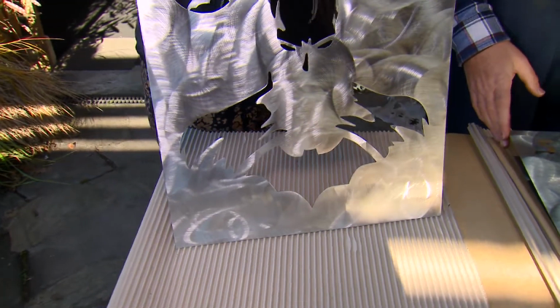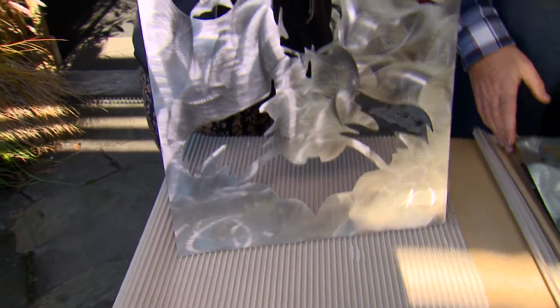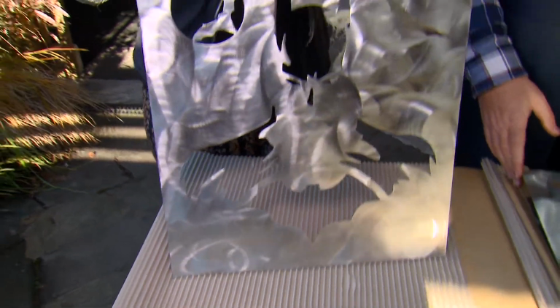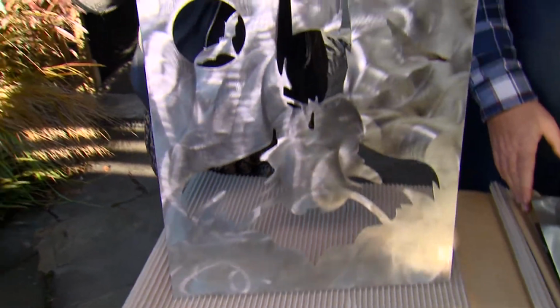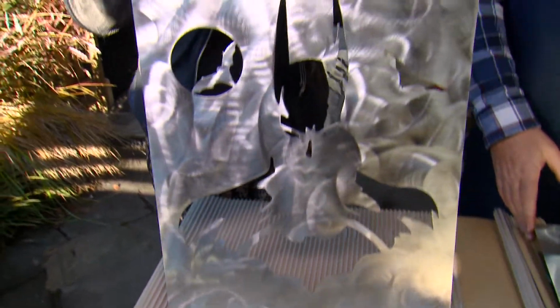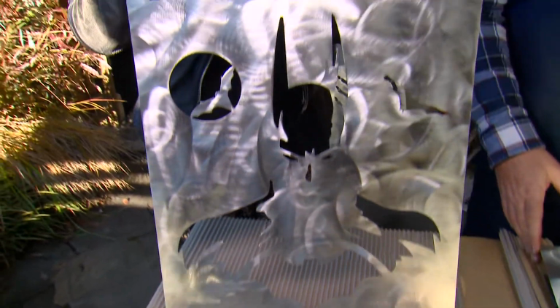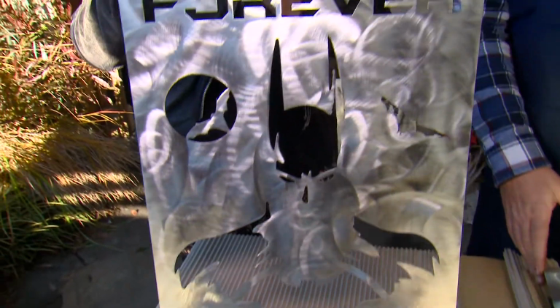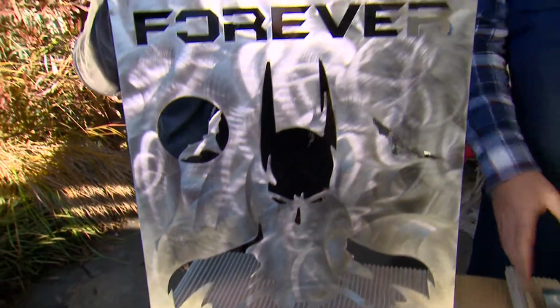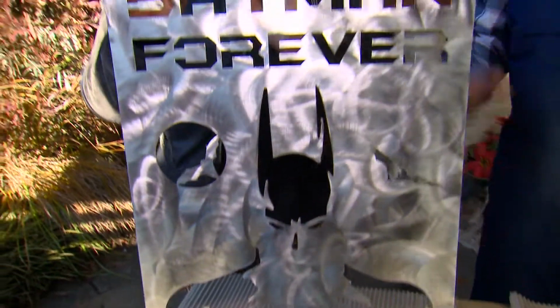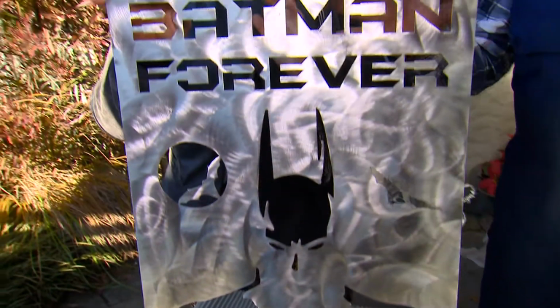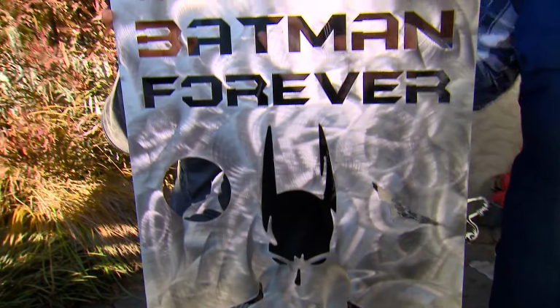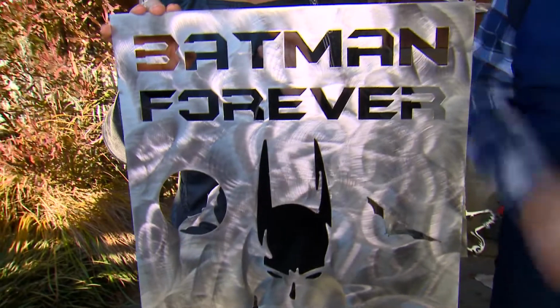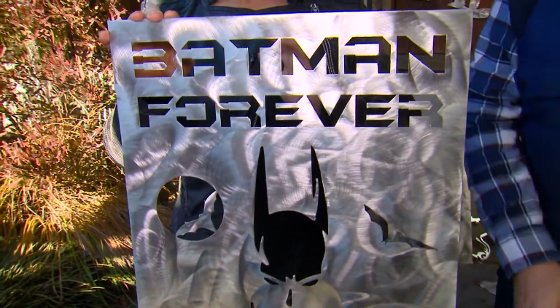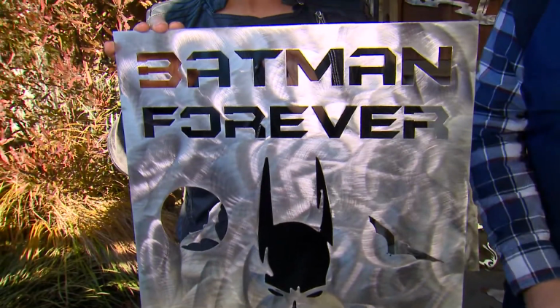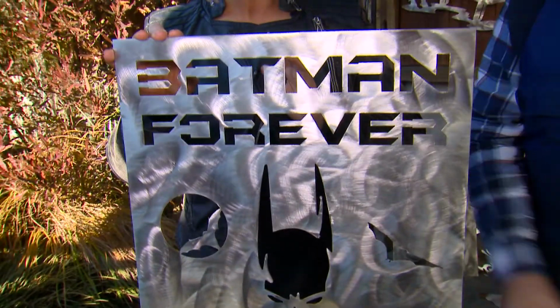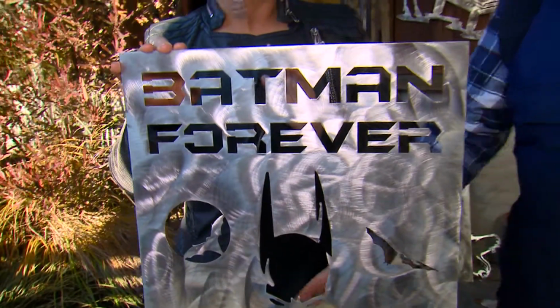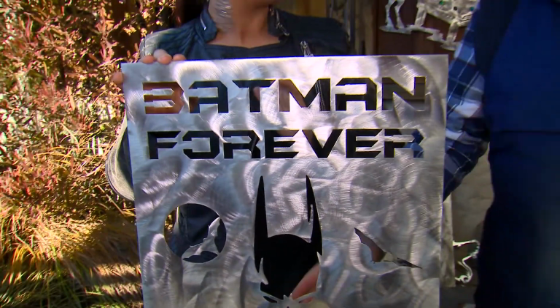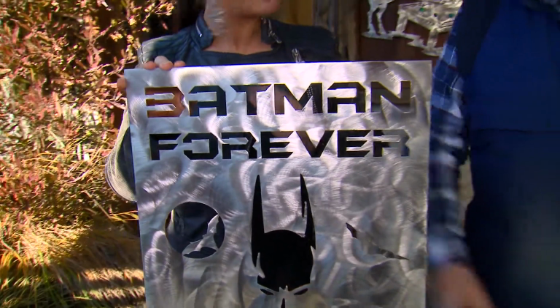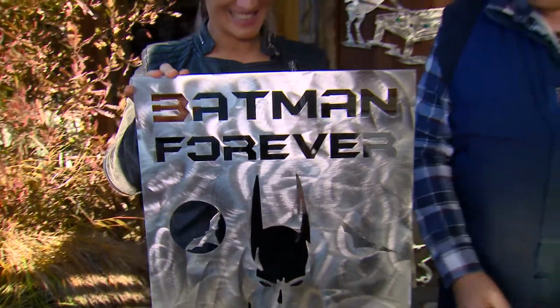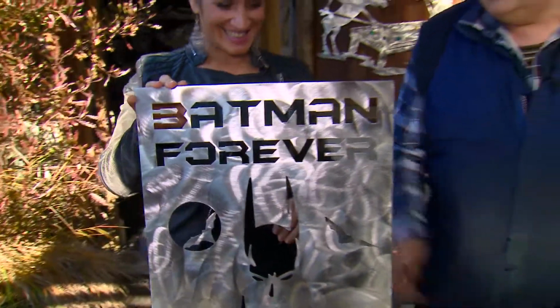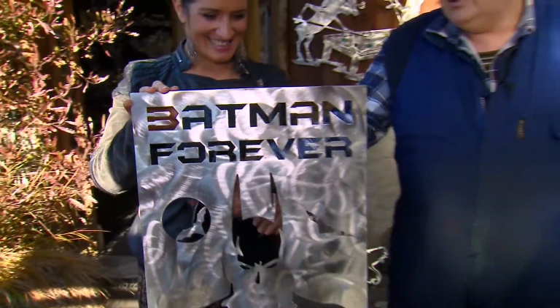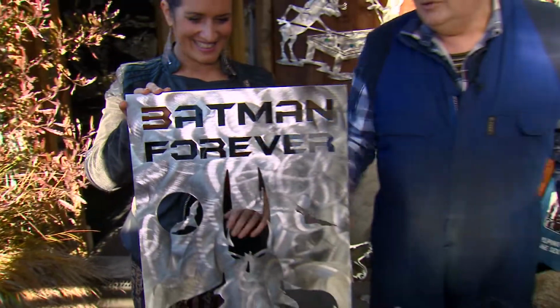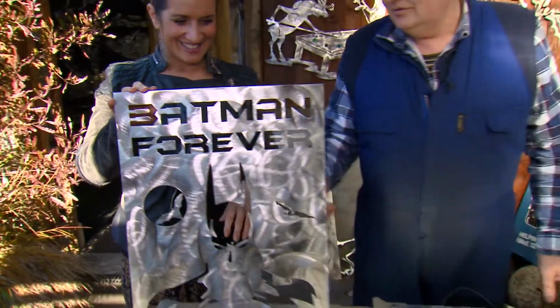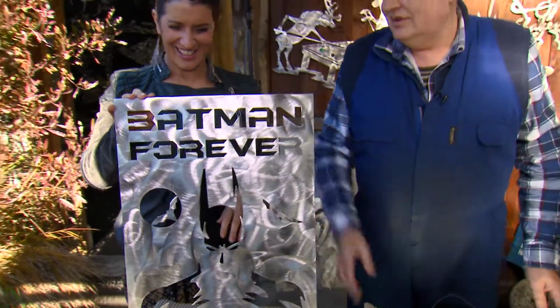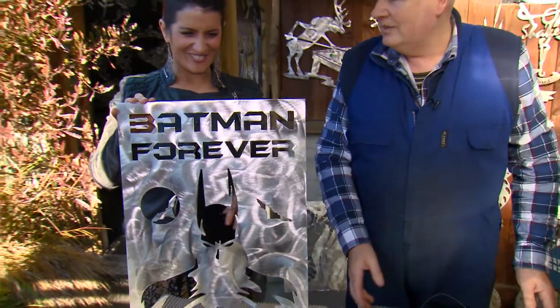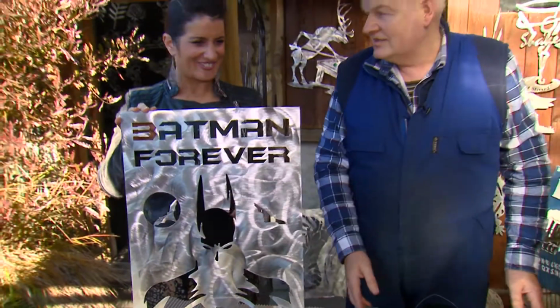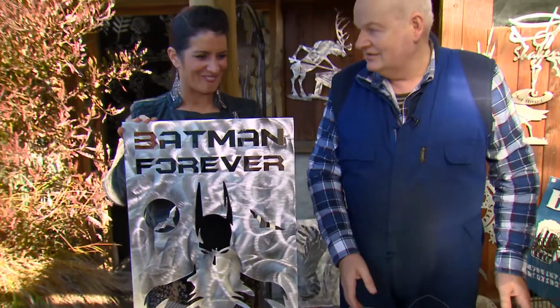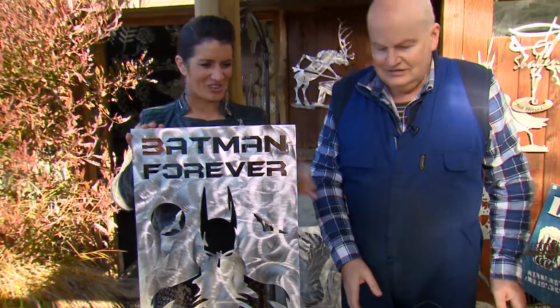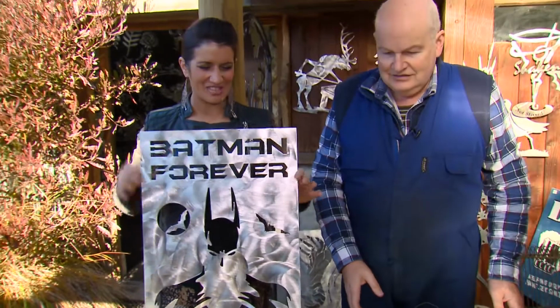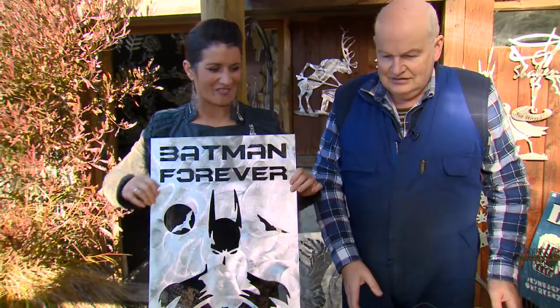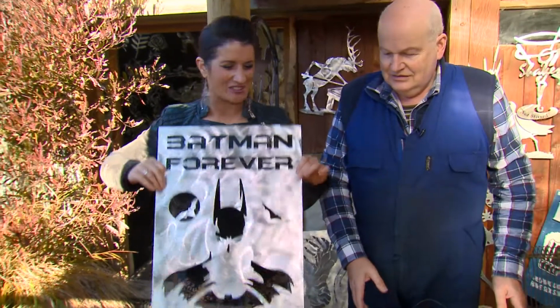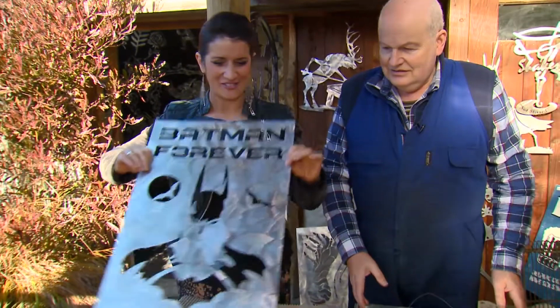There's Batman. Yep. I downloaded the font and got the picture and cut it out and put the moon and the bats in. Very clever, very clever.